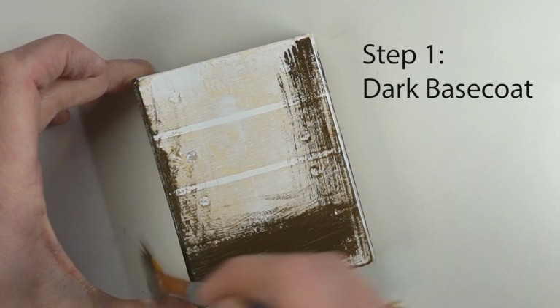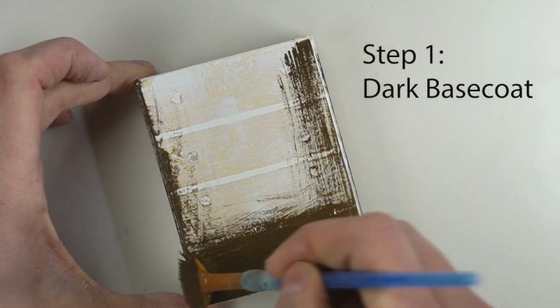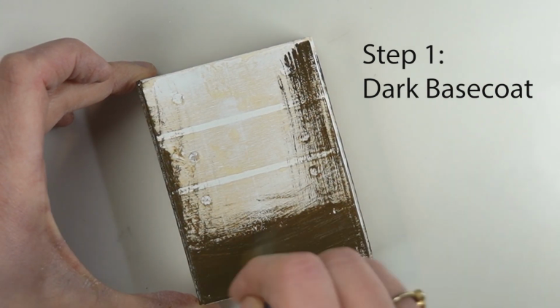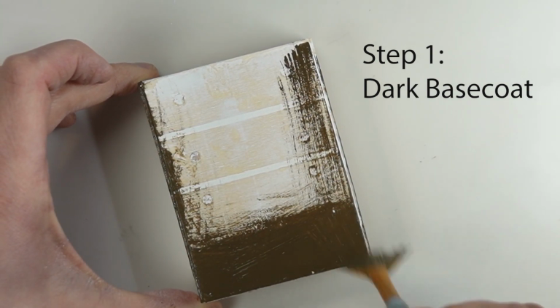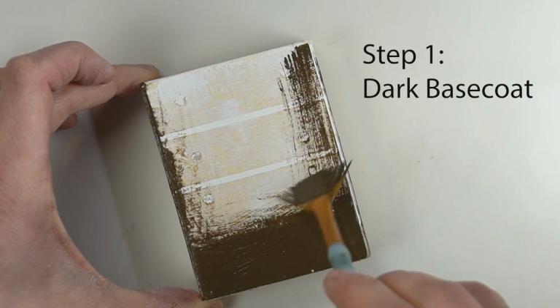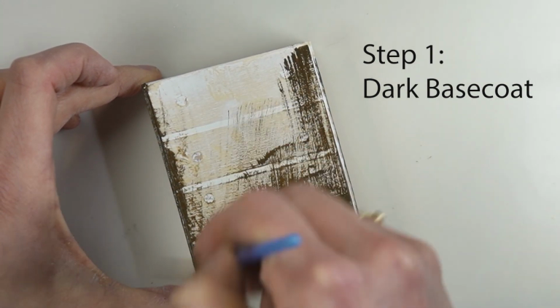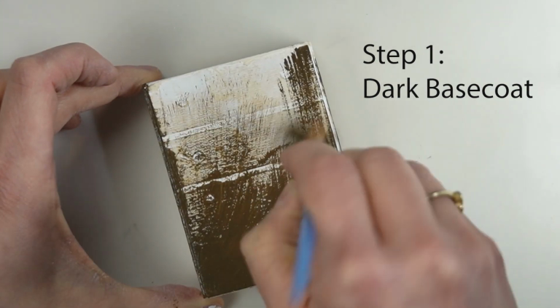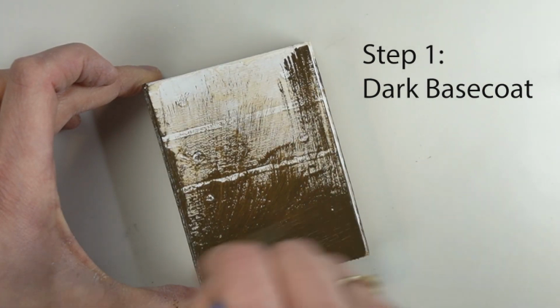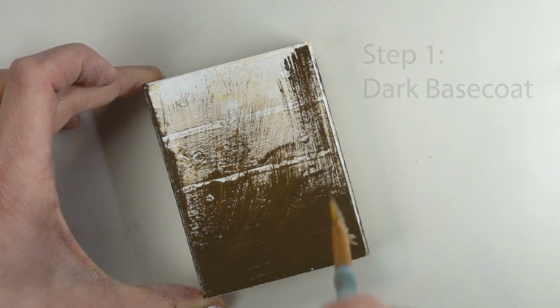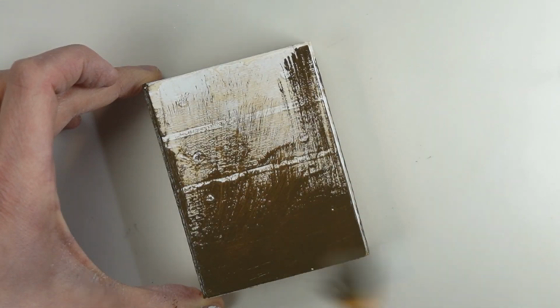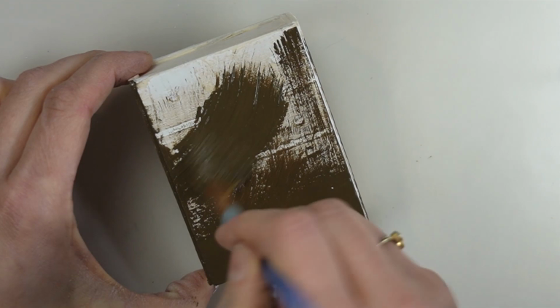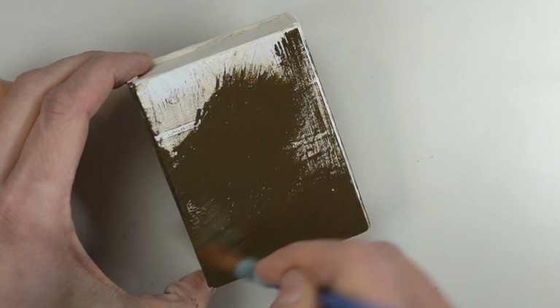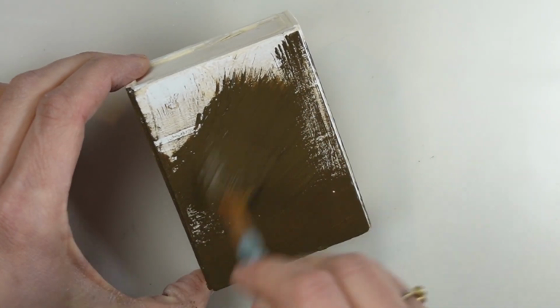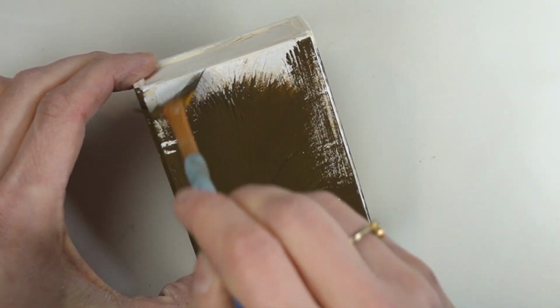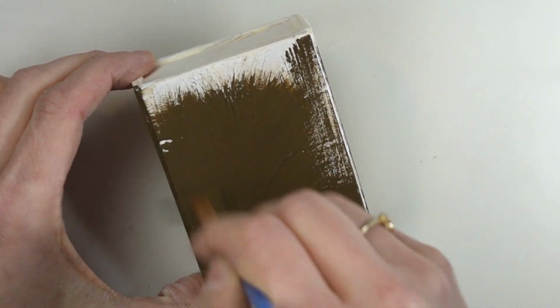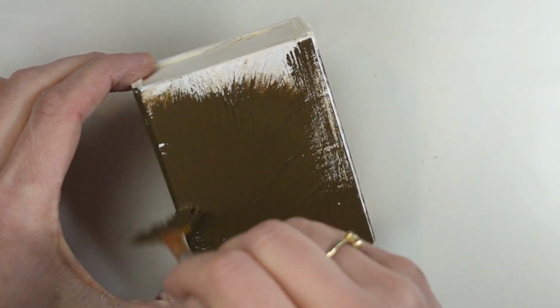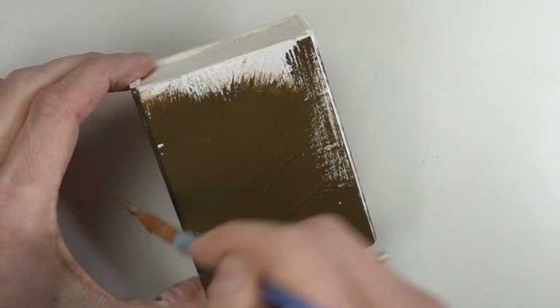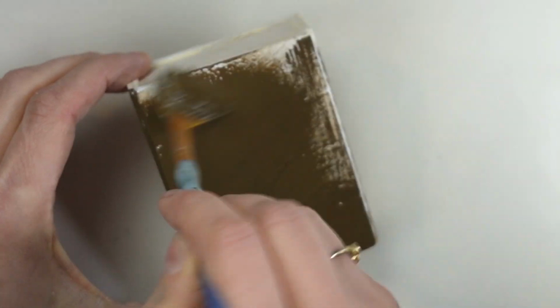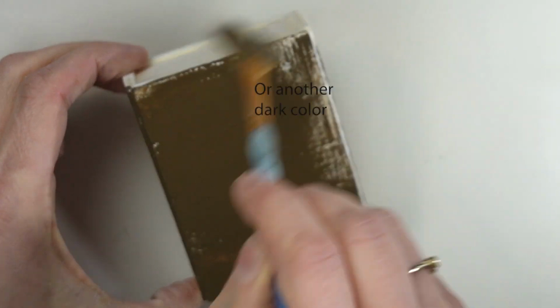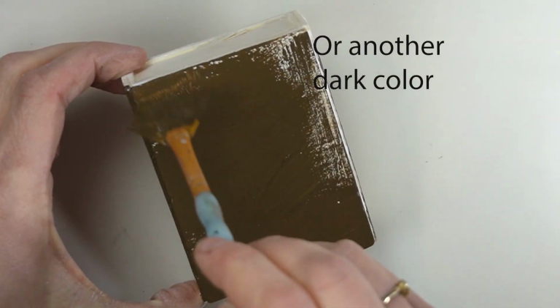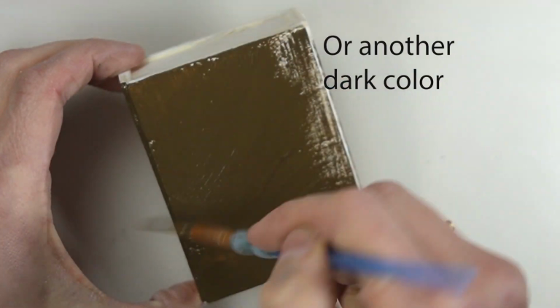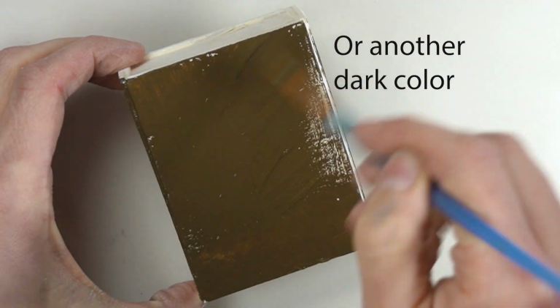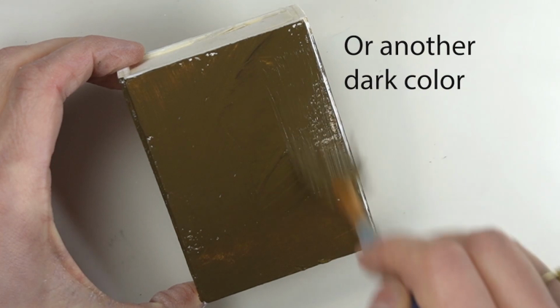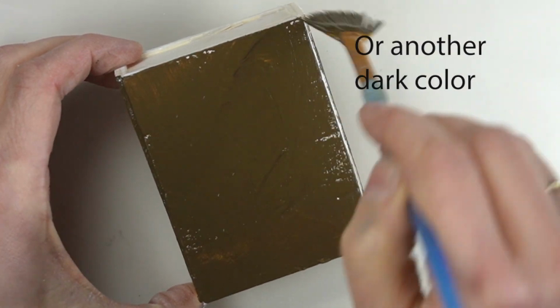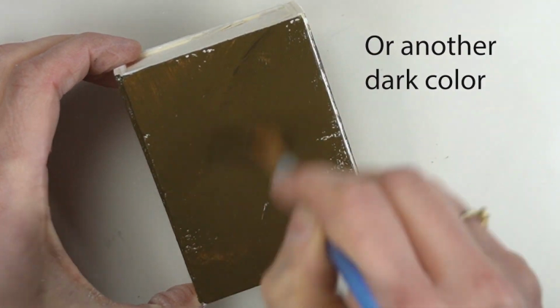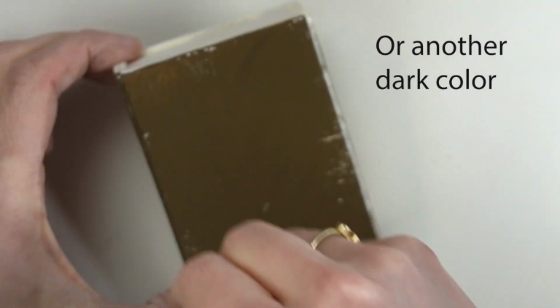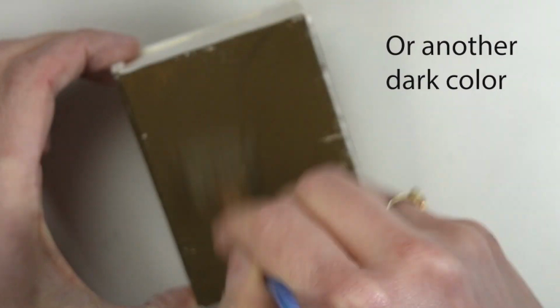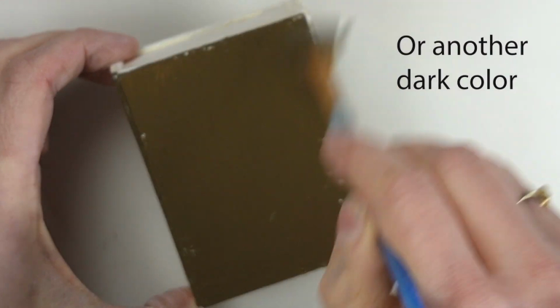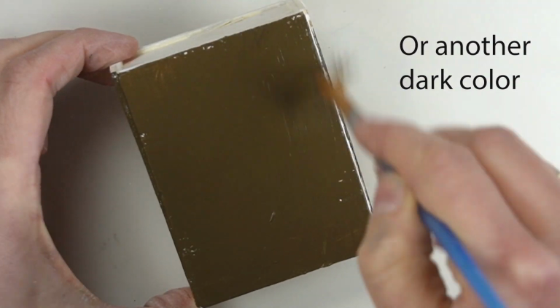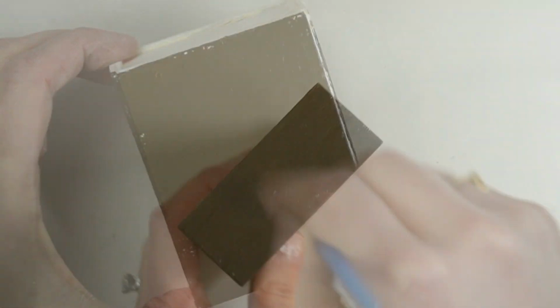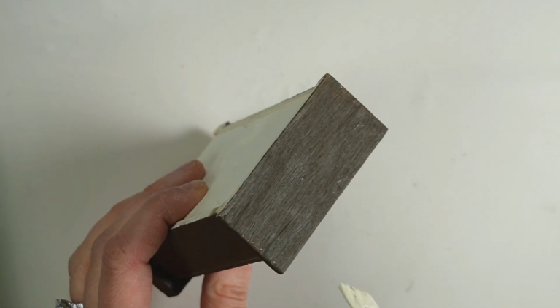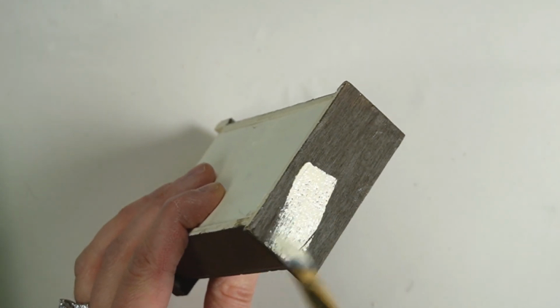...a base coat of half brown and half raw umber paint. All I want is a dark base coat. You can choose a different brown, you can choose black or gray. The base coat provides a dark contrast to the top coat.